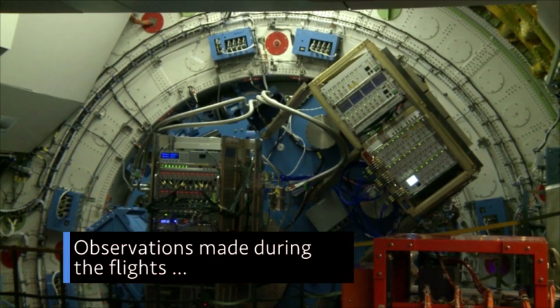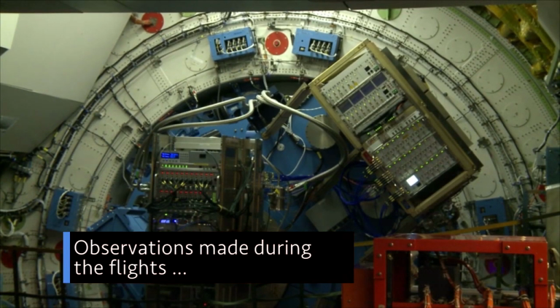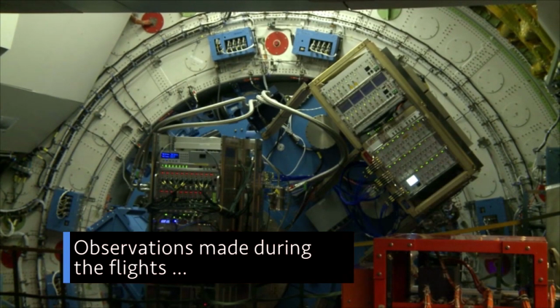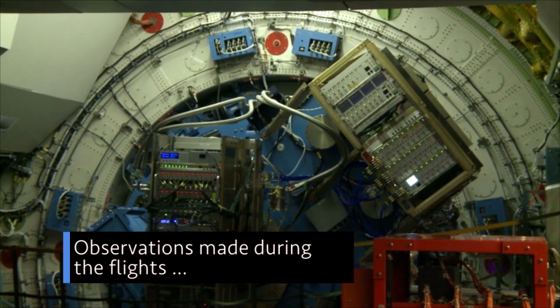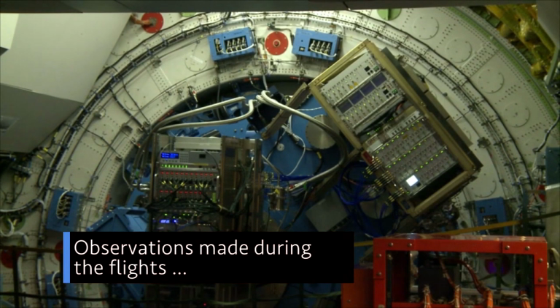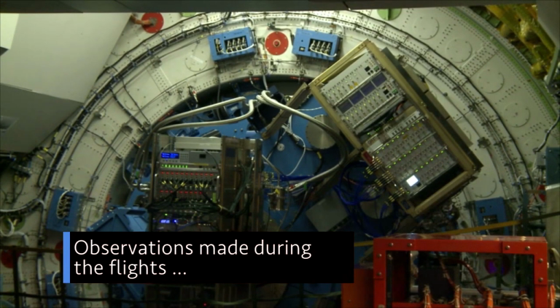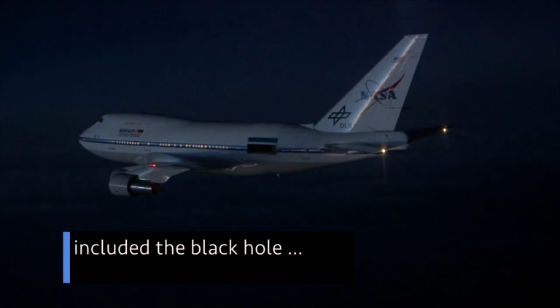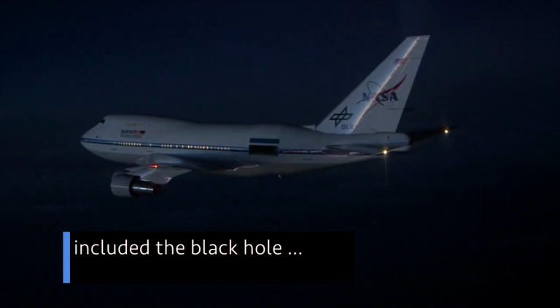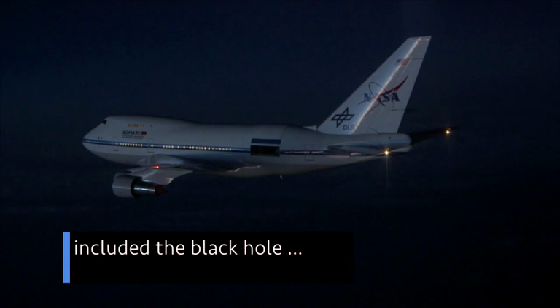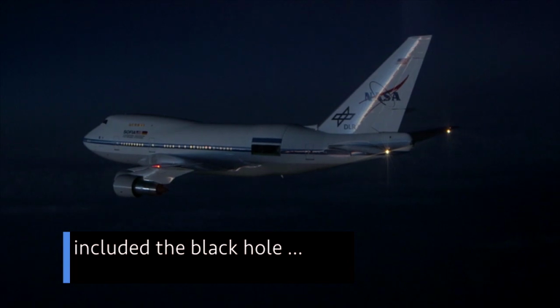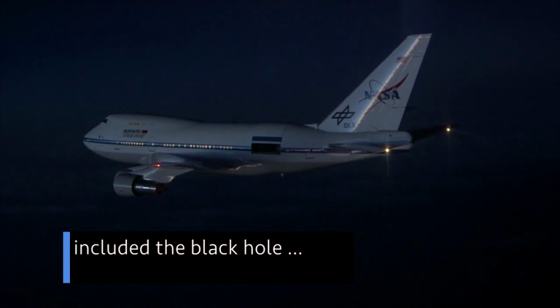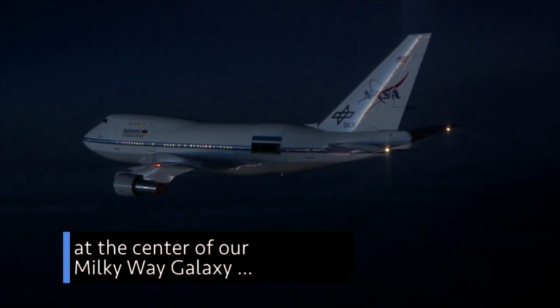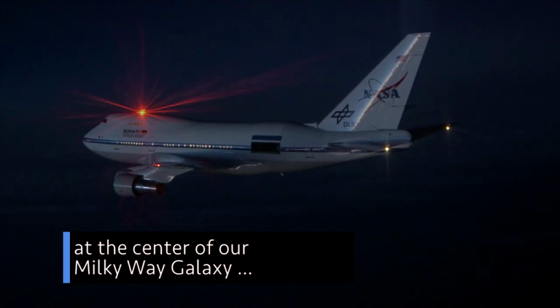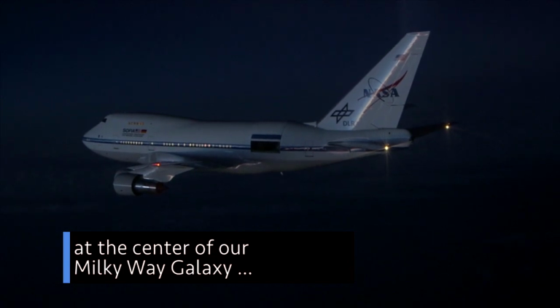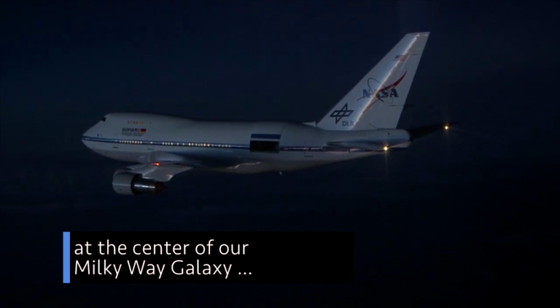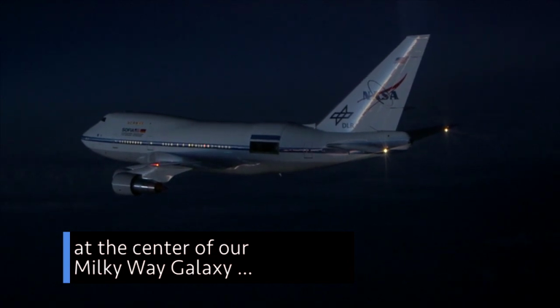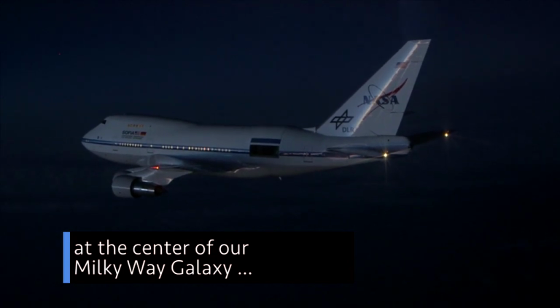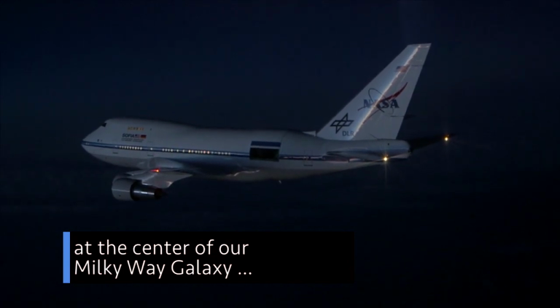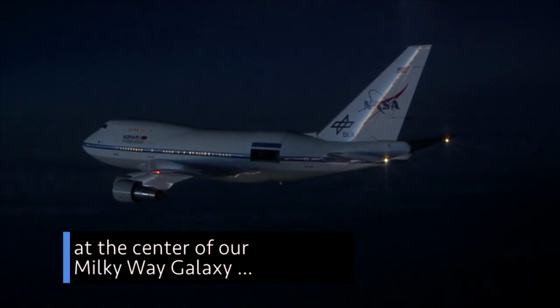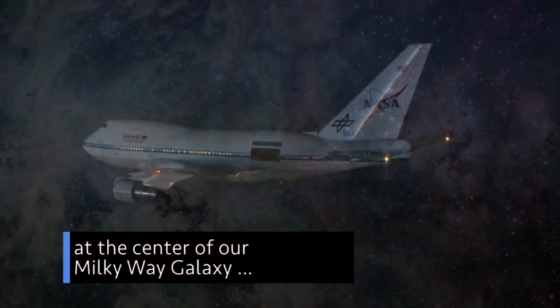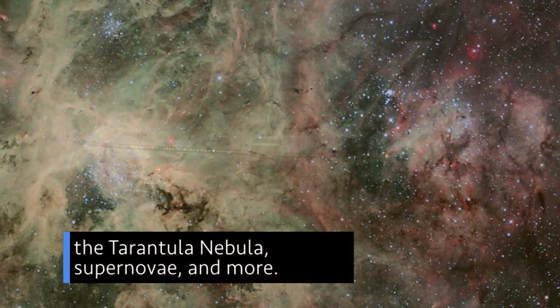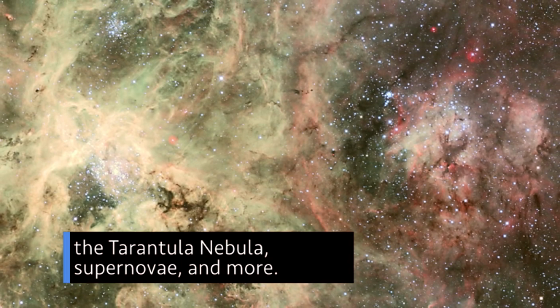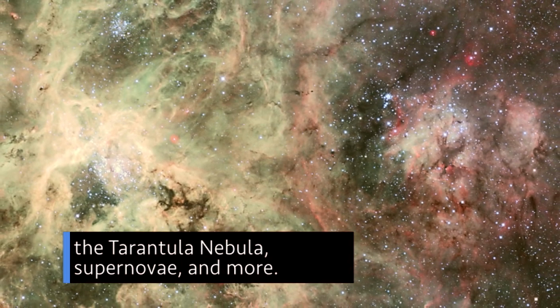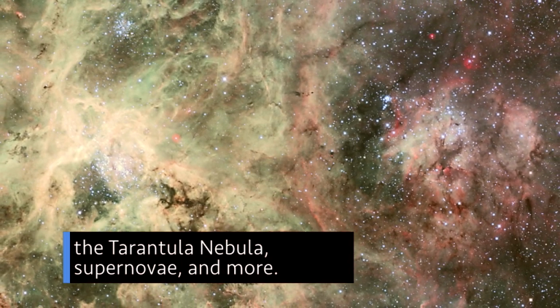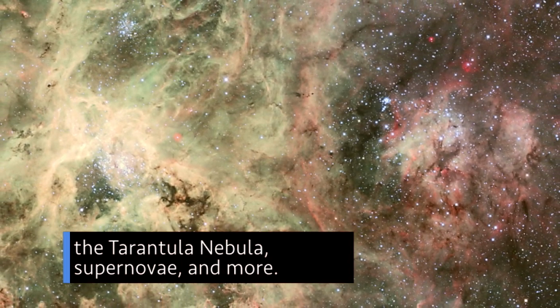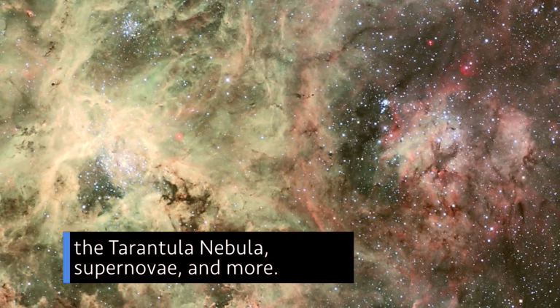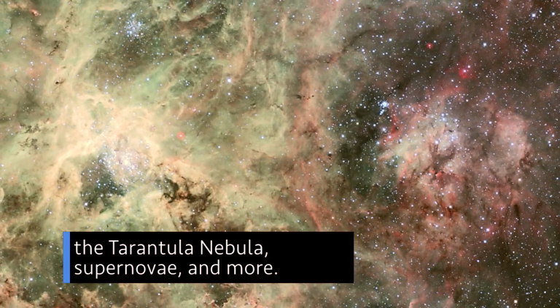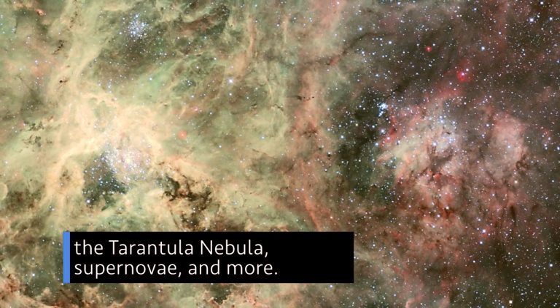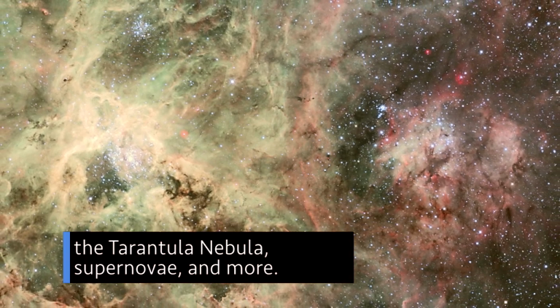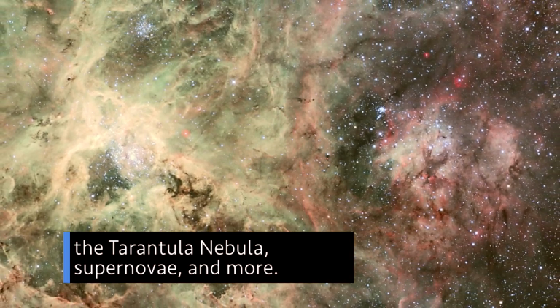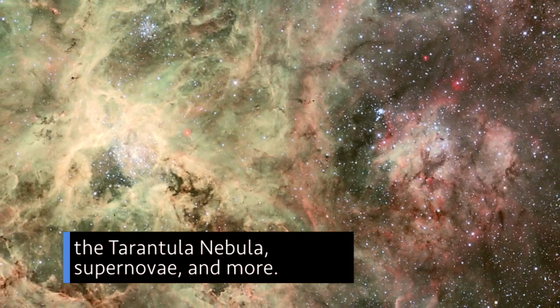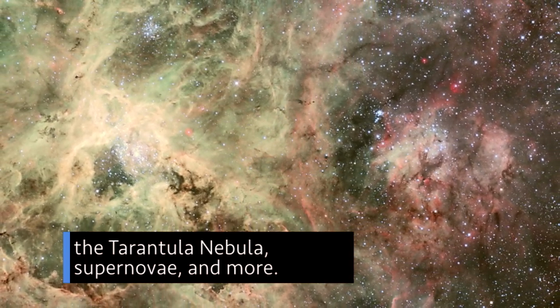Observations made during the flights included the black hole at the center of our Milky Way galaxy, the Tarantula Nebula, supernovae and more.